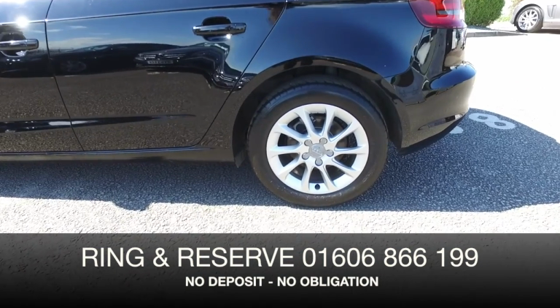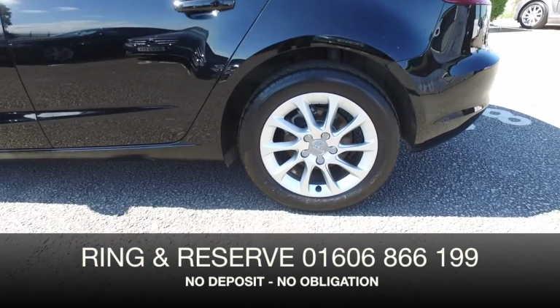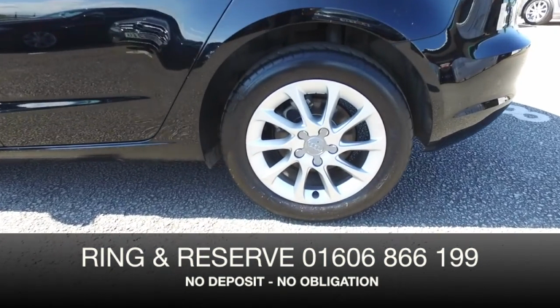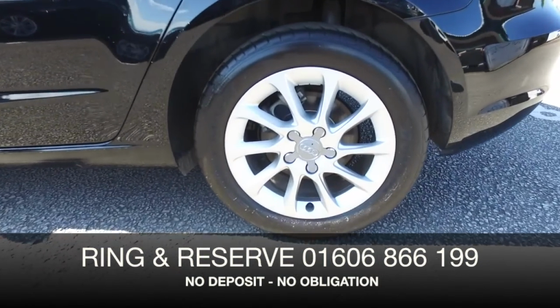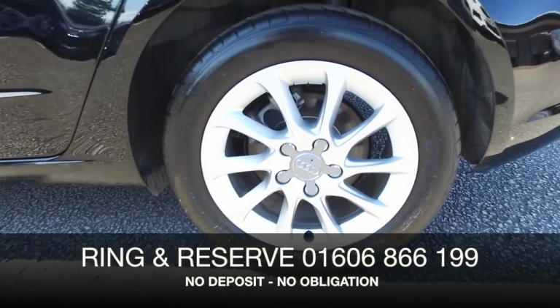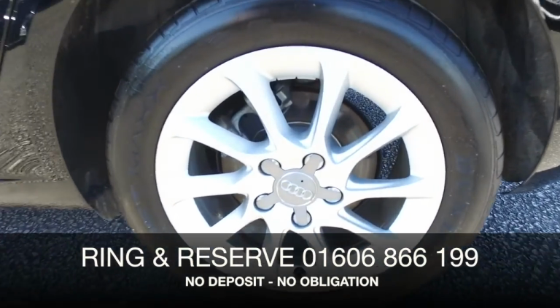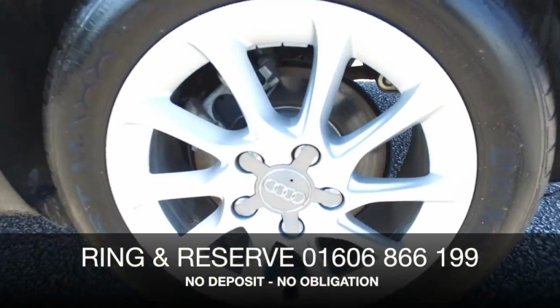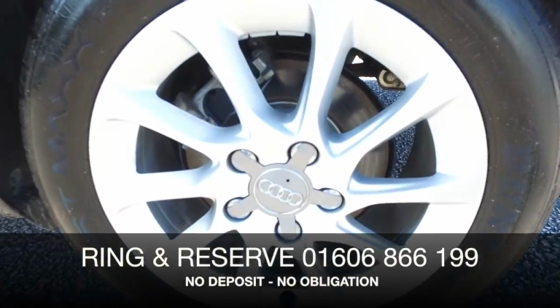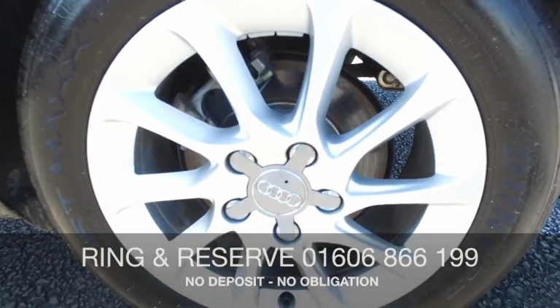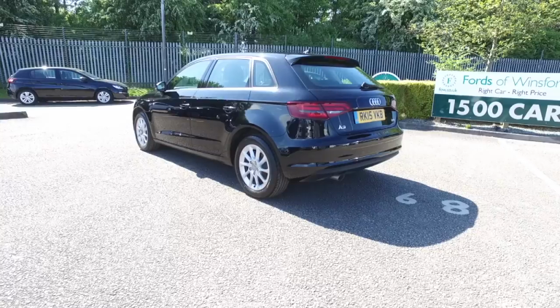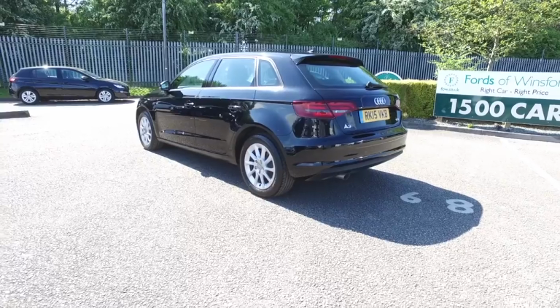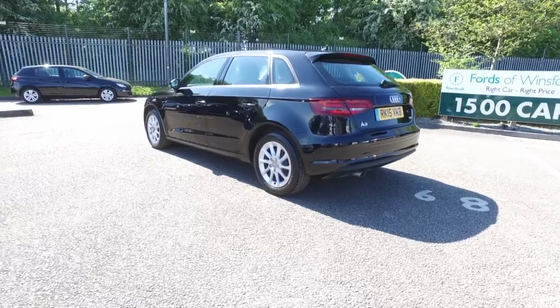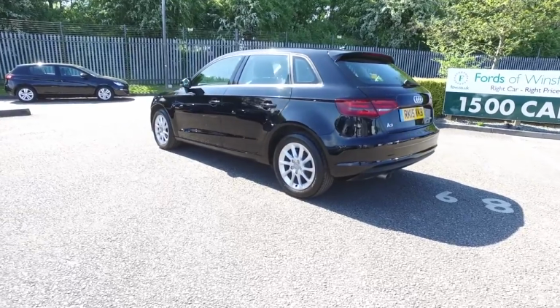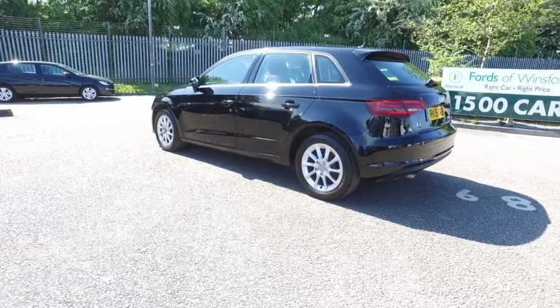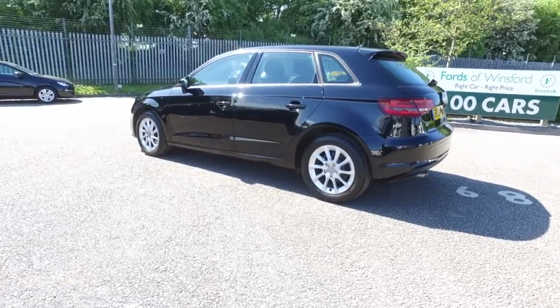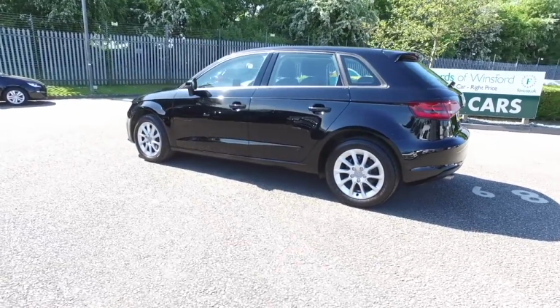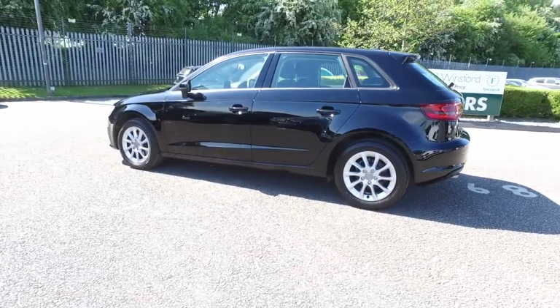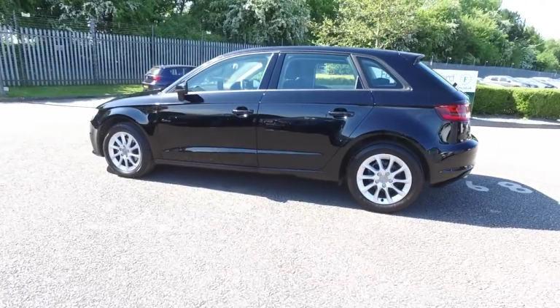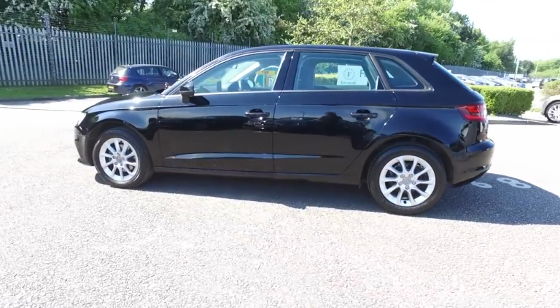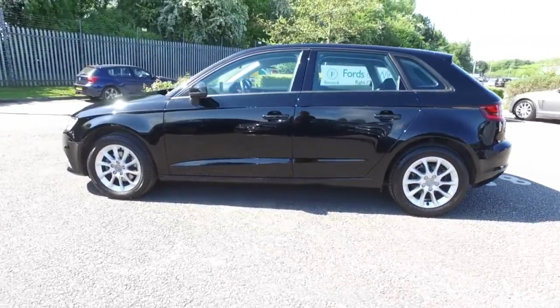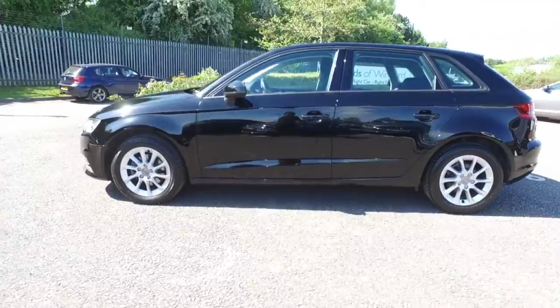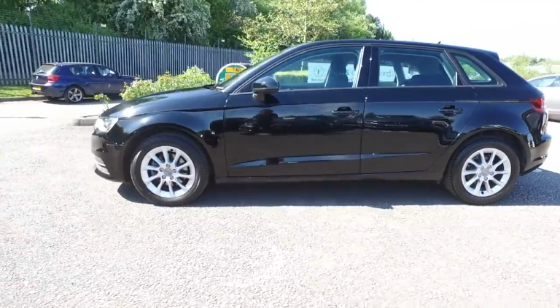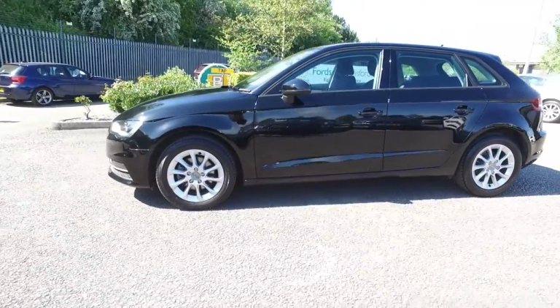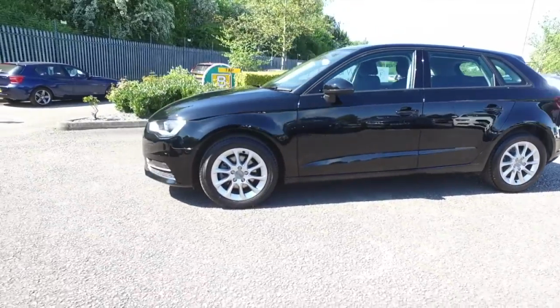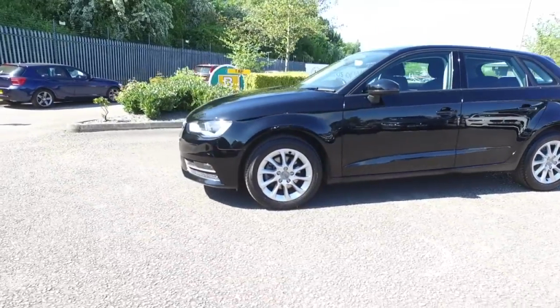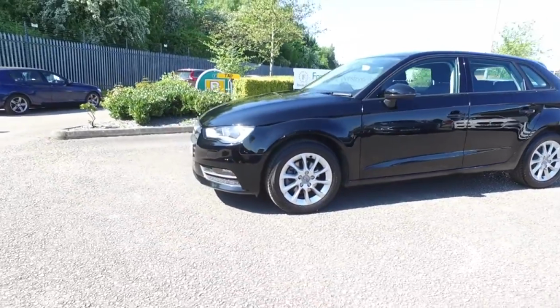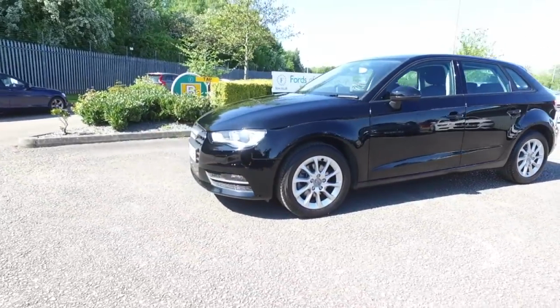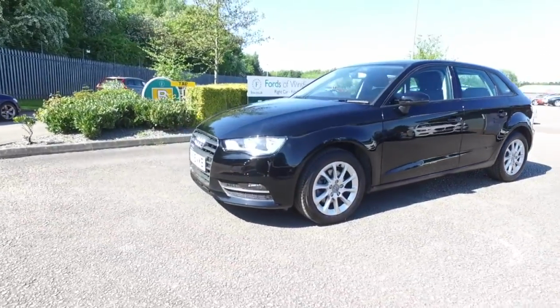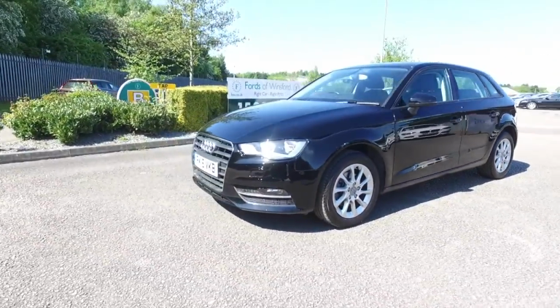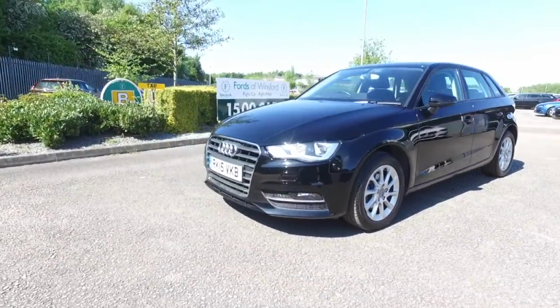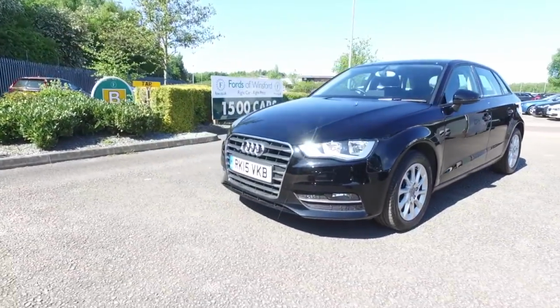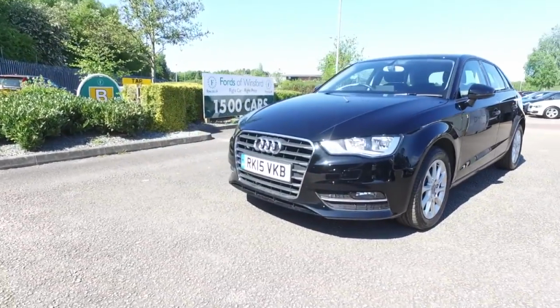Now don't forget at FOW the price you see is the price you pay, there's no hidden charges or extras. Bring your licence with you, have a test drive and discover this great car for yourself at Fords of Winsford.